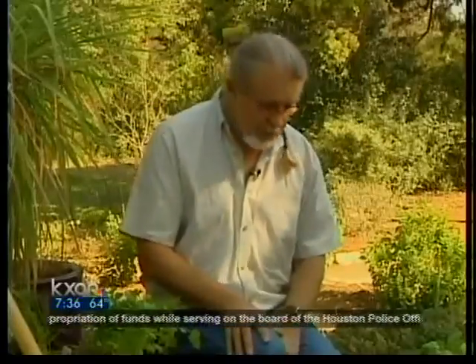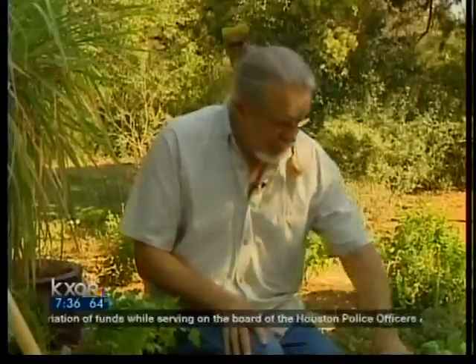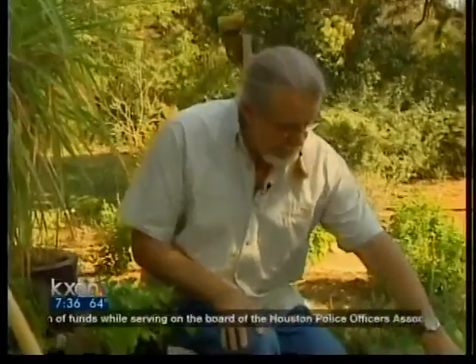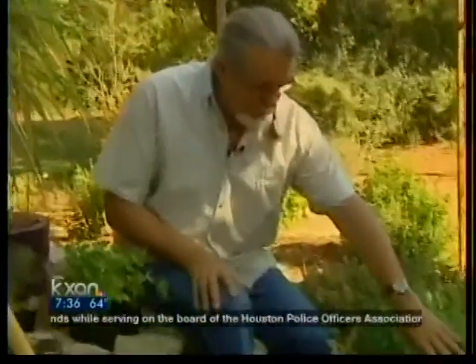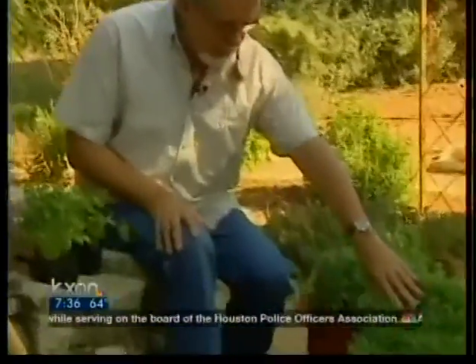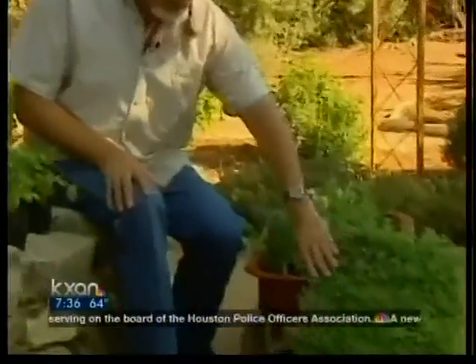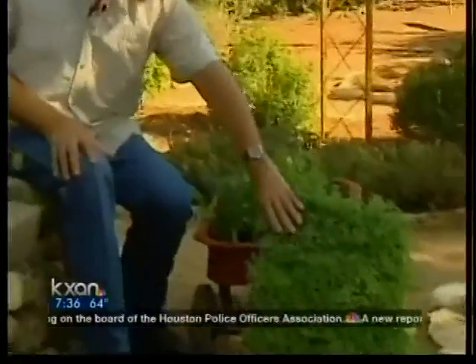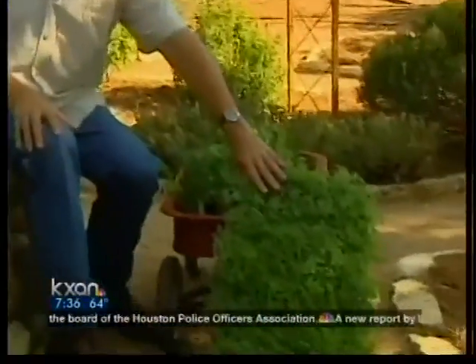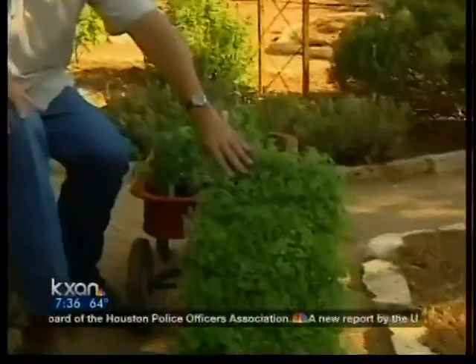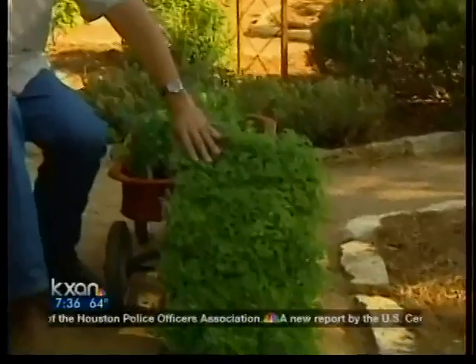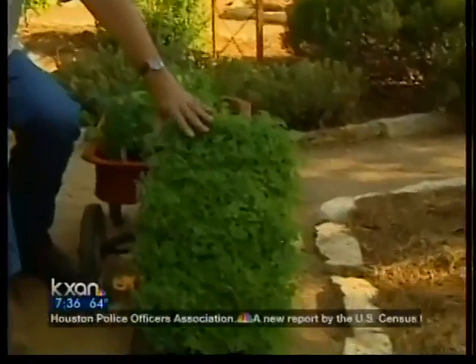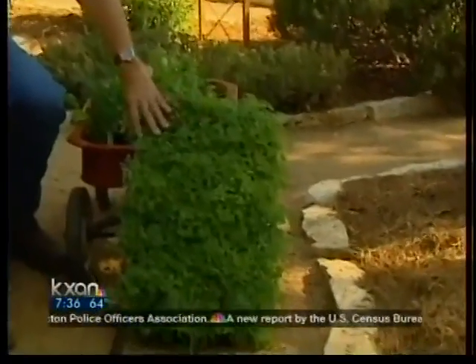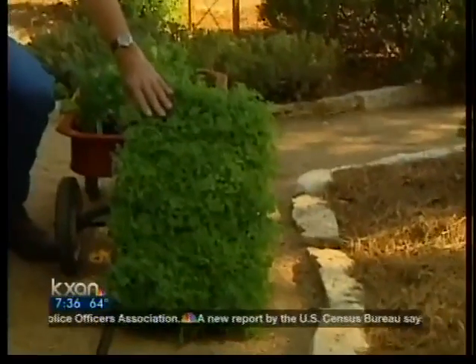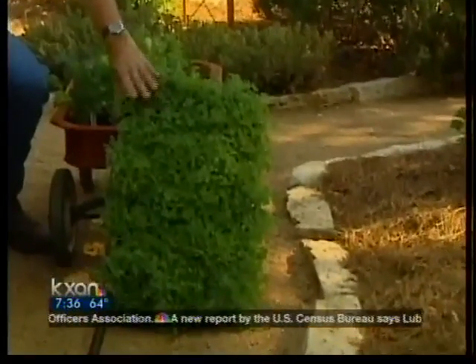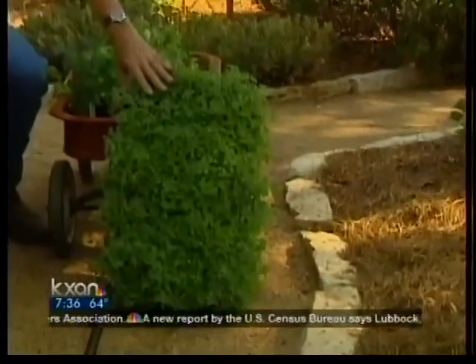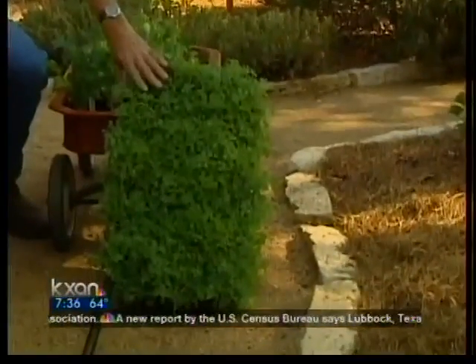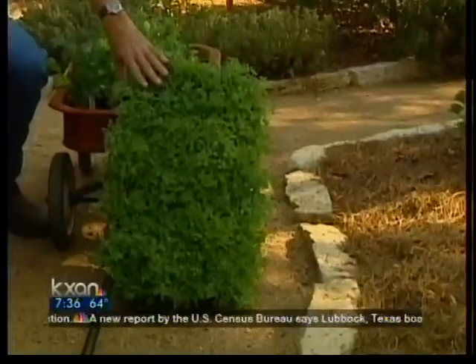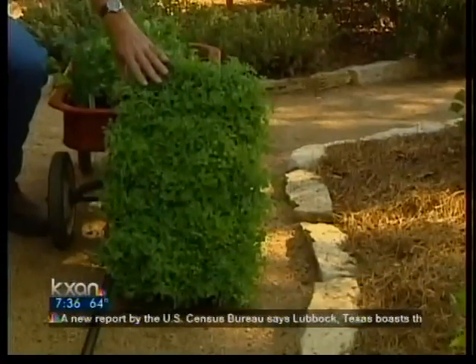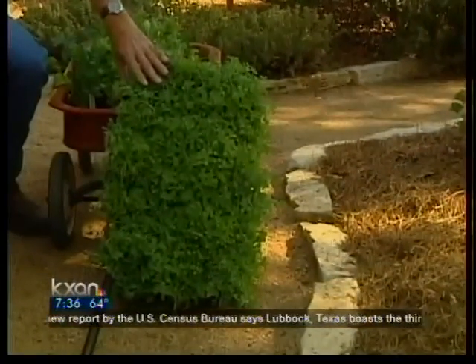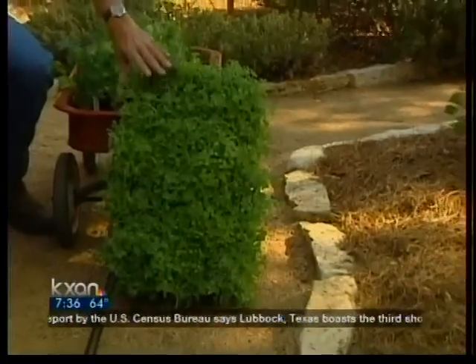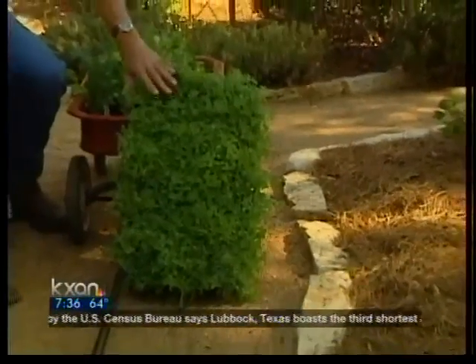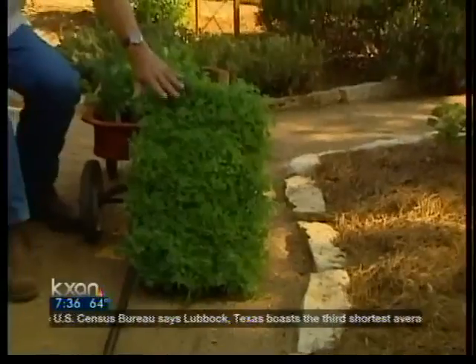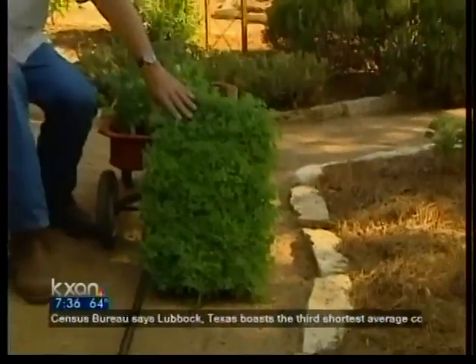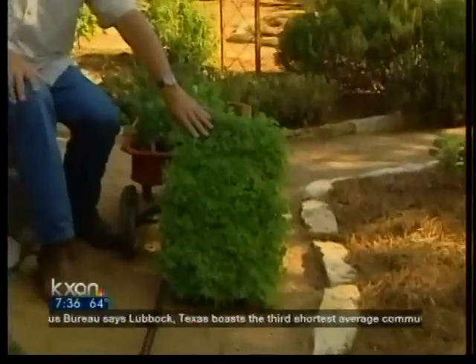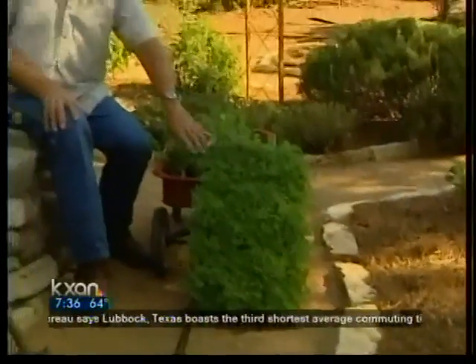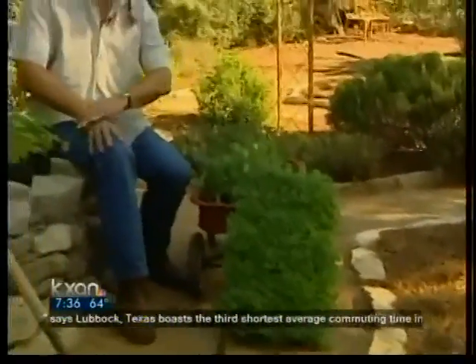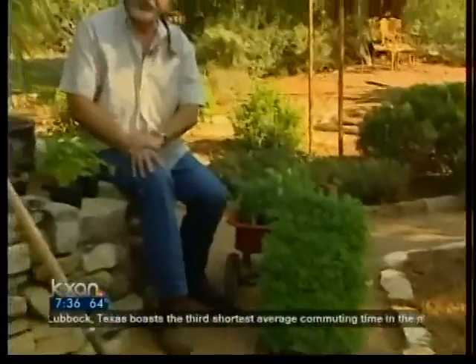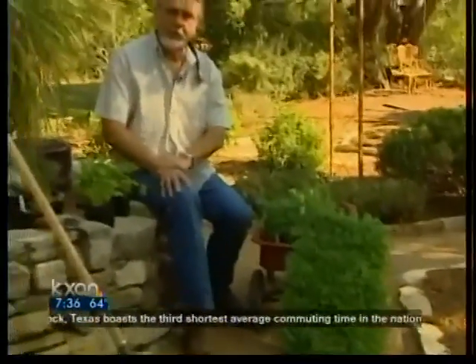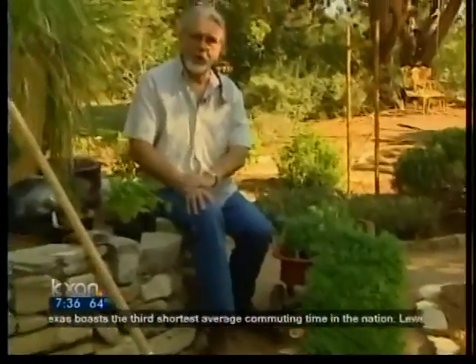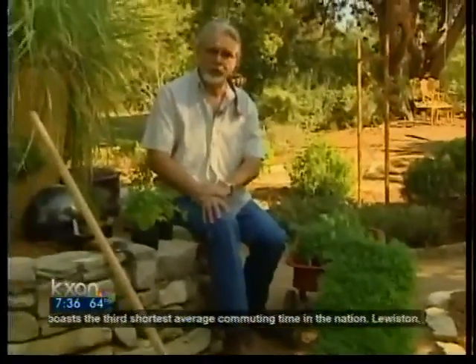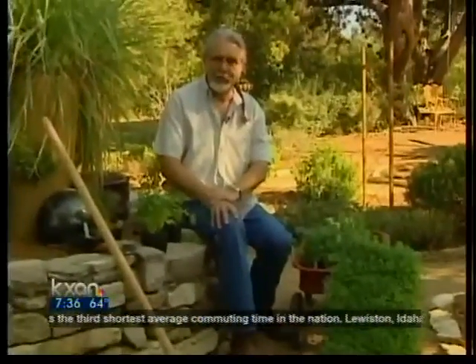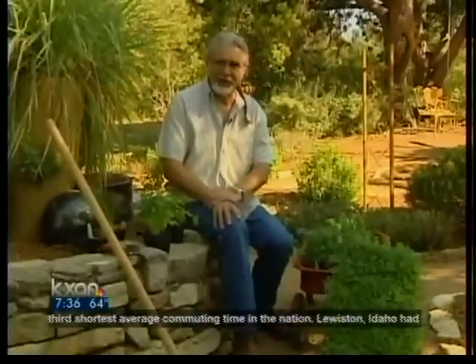Don't forget you can make ground covers out of herbs like this pennyroyal right here. This can be very toxic to children, adults, and pets, but as a ground cover in a limited area this is a real beauty. For the Weekend Gardener, I'm John Dromgoole — happy gardening.